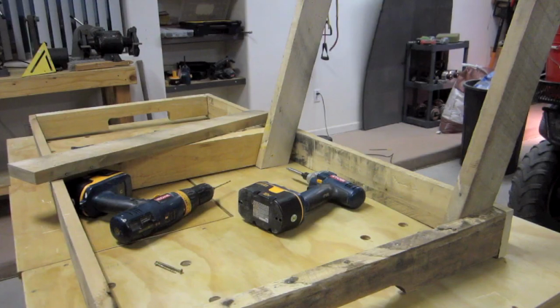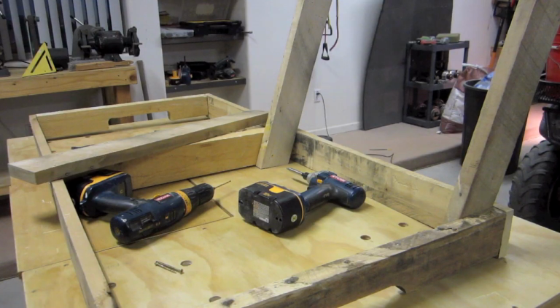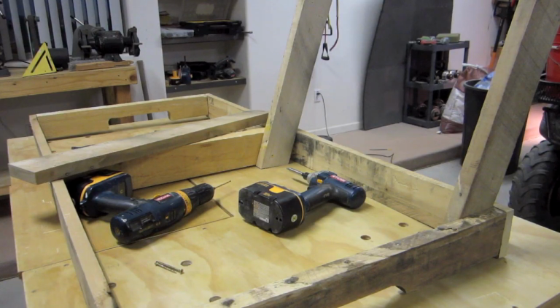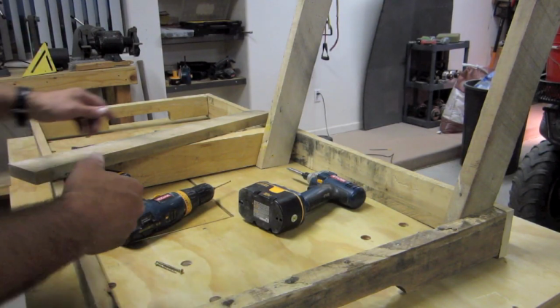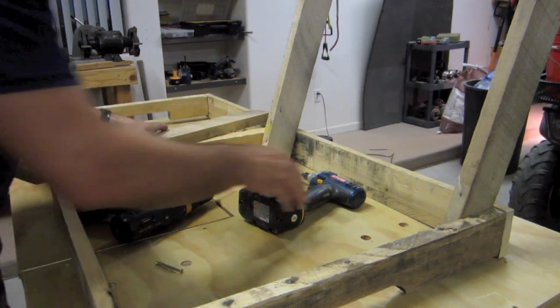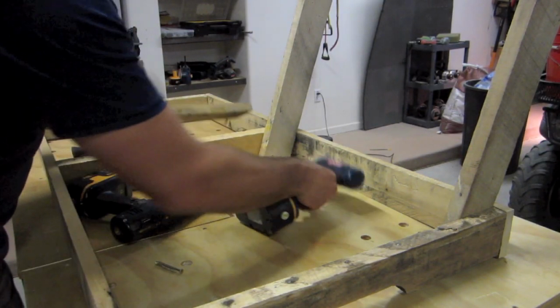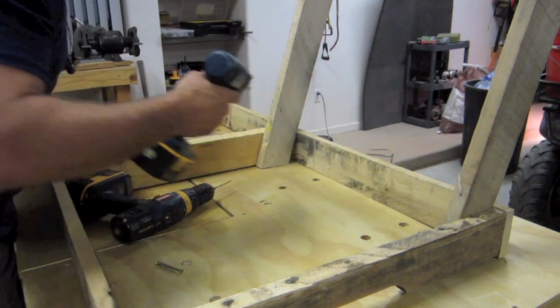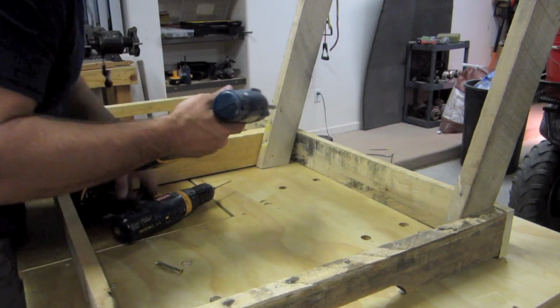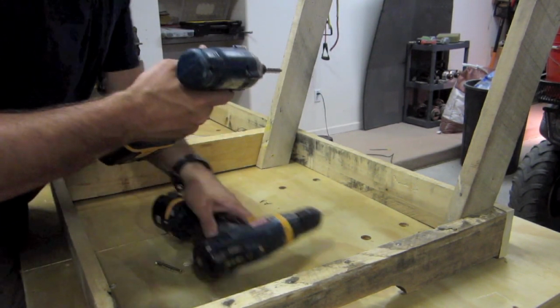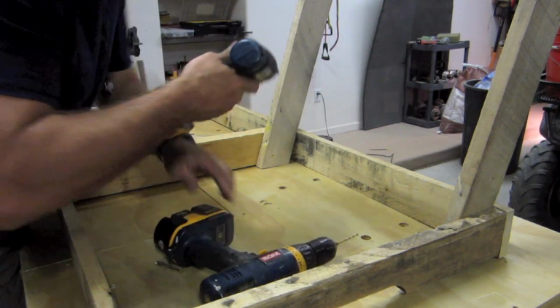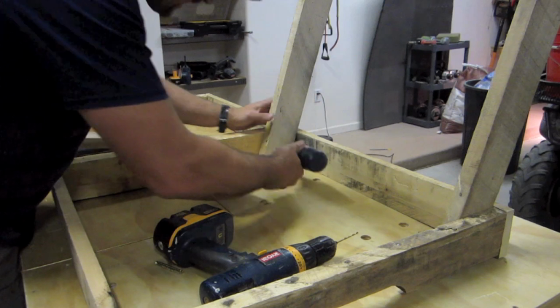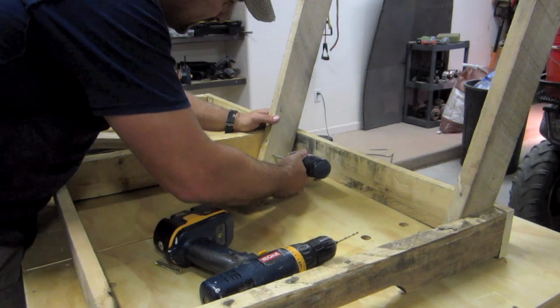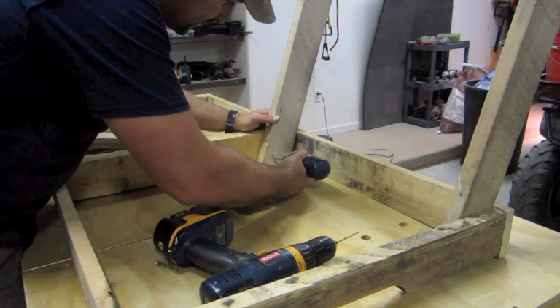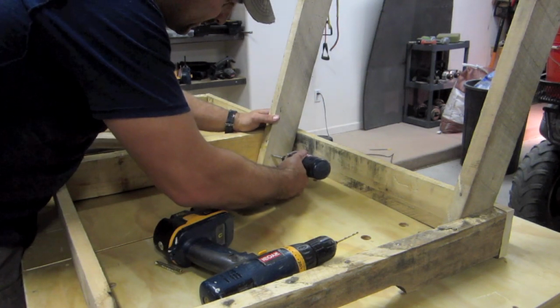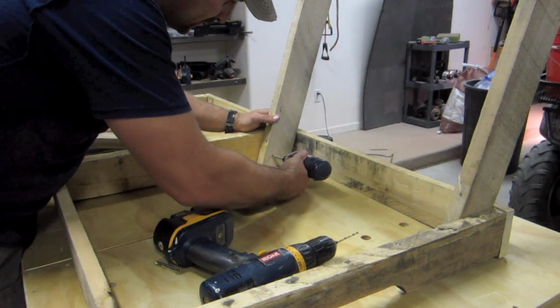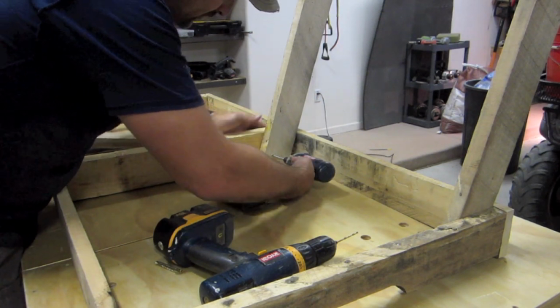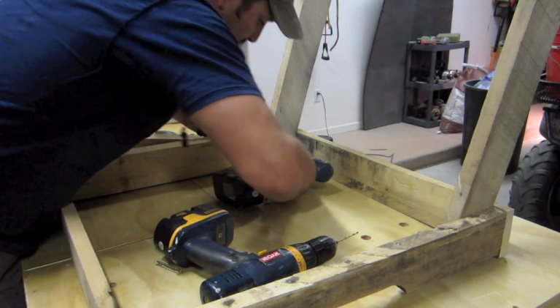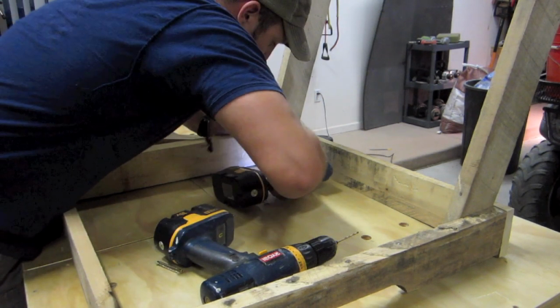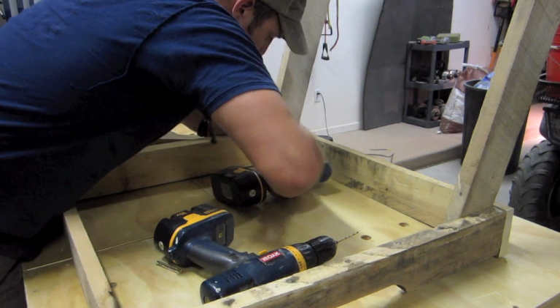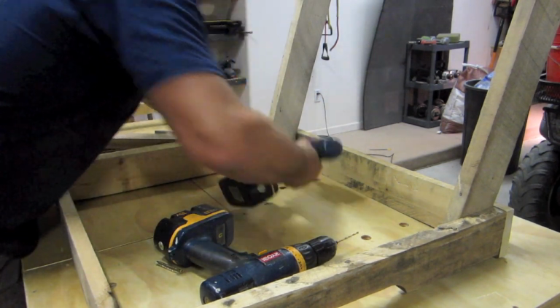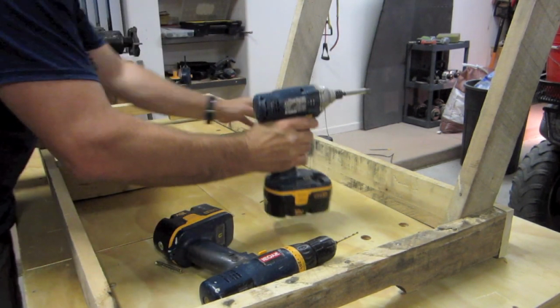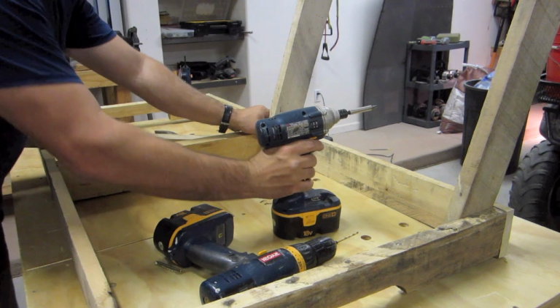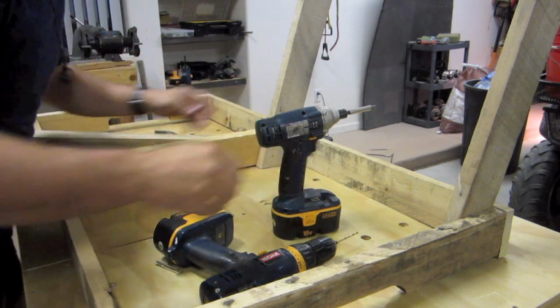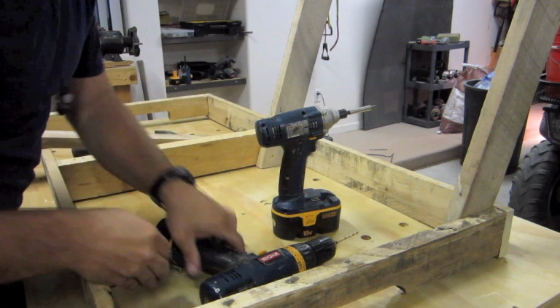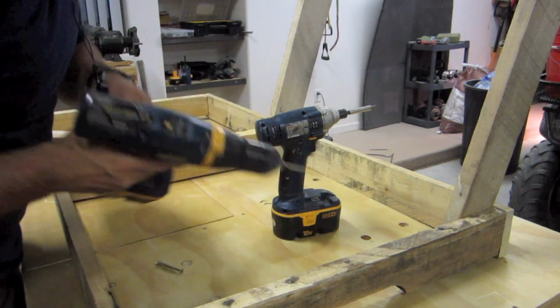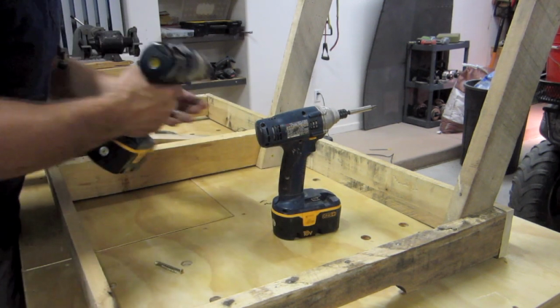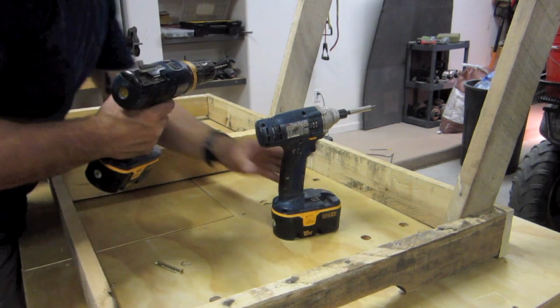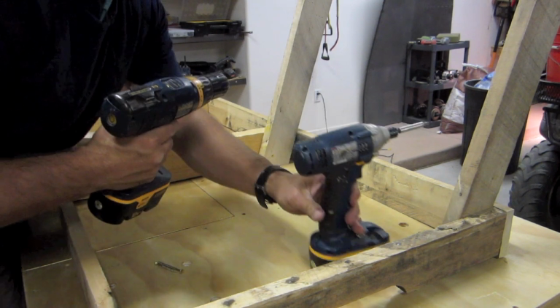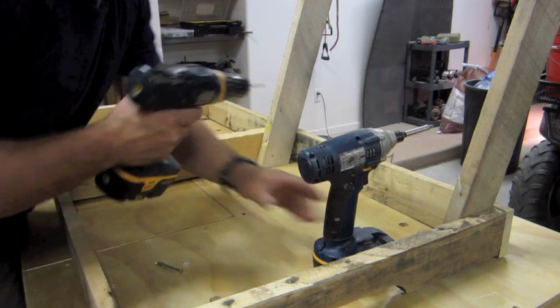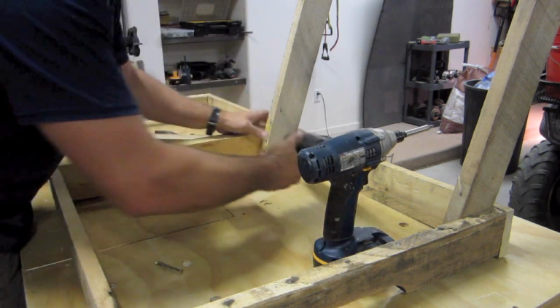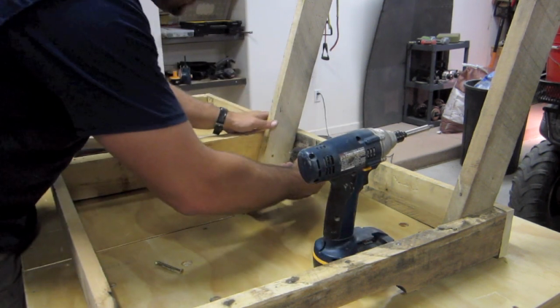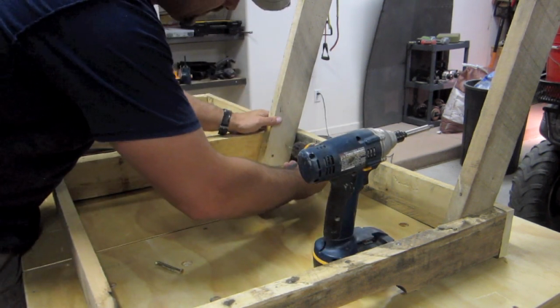Alright, now we're just putting up the back supports. I'm going to just kind of tack these in just to get them up so we can do the rest of the holes. Drill some more holes - these back supports are at 15 degrees.